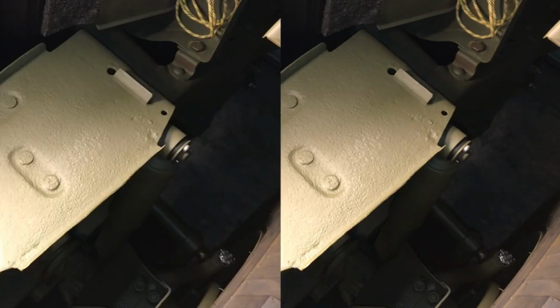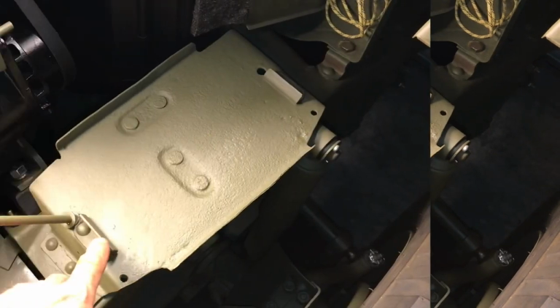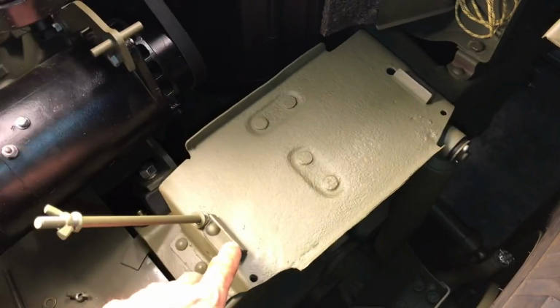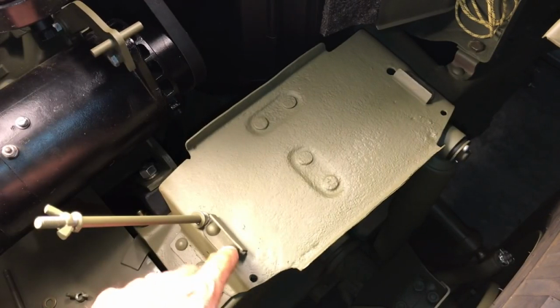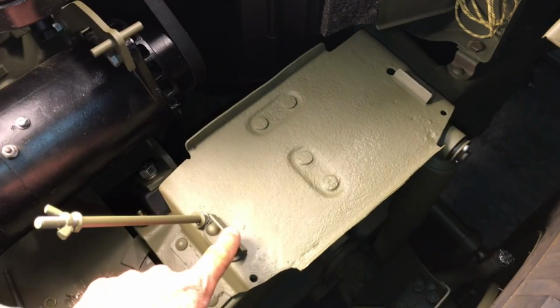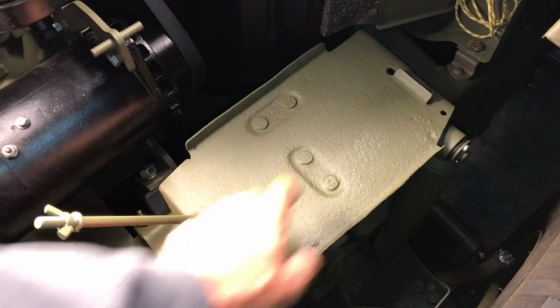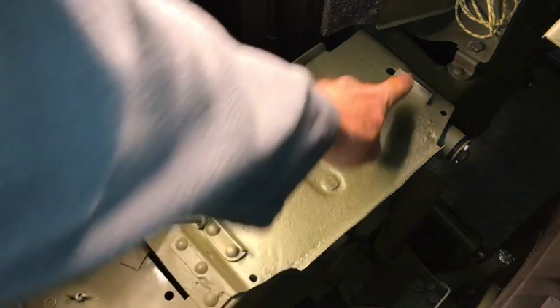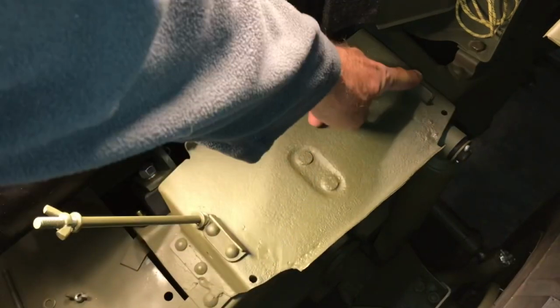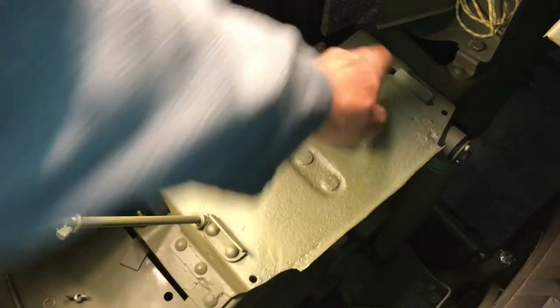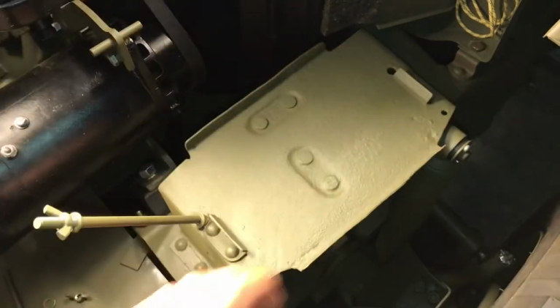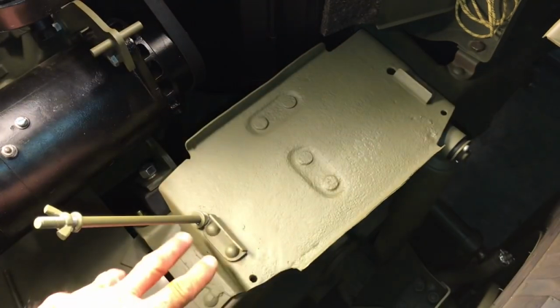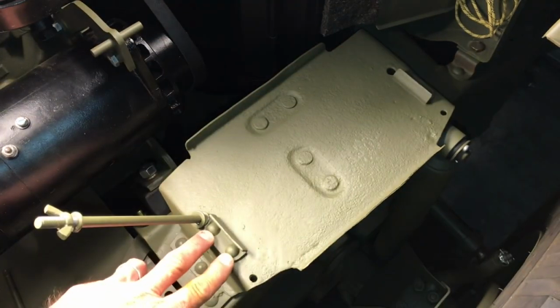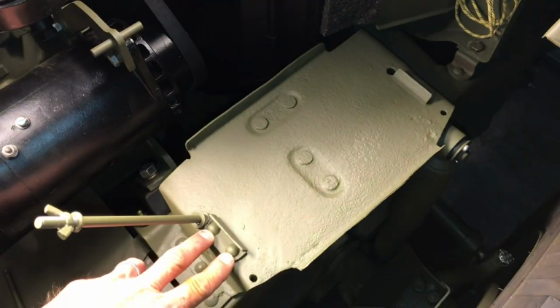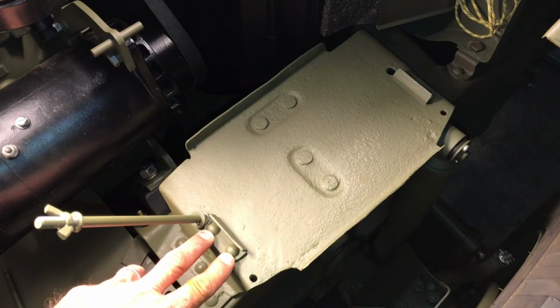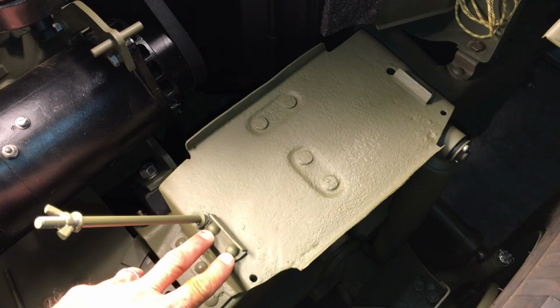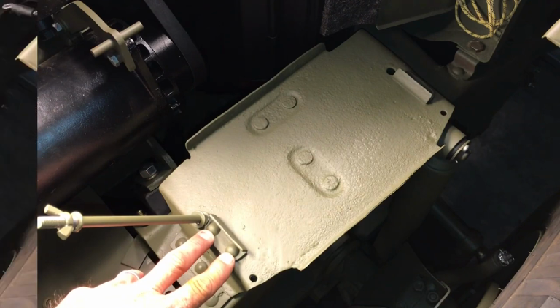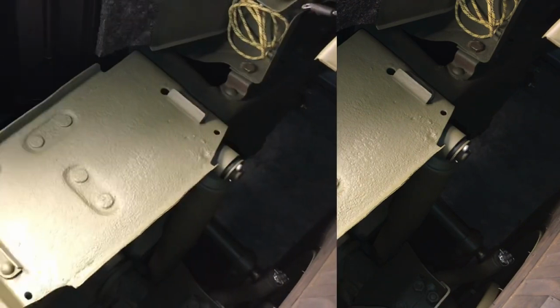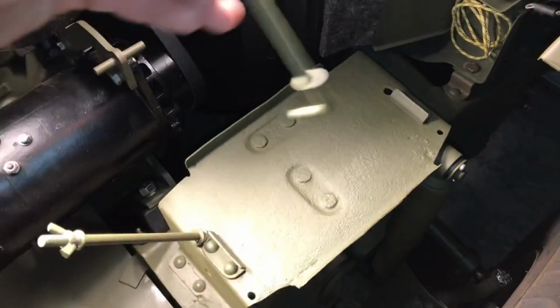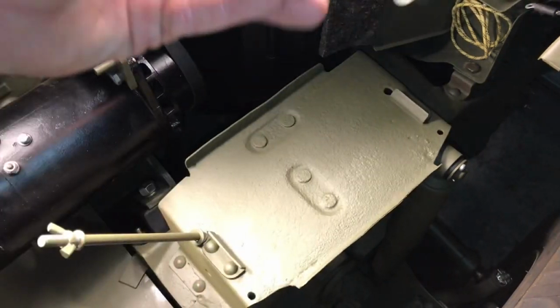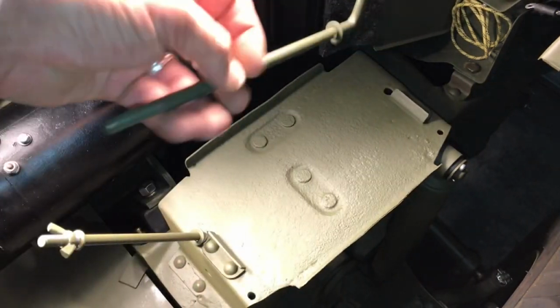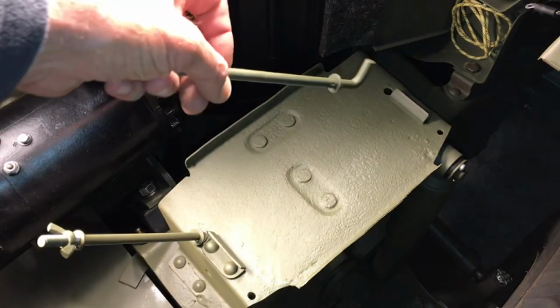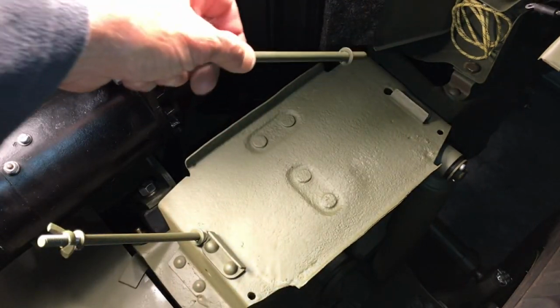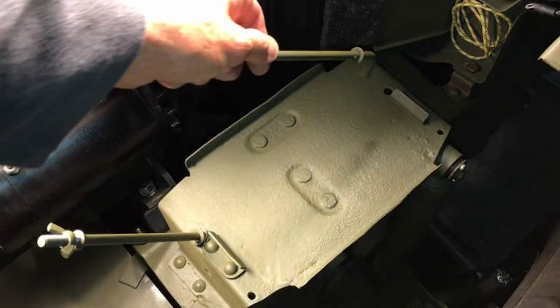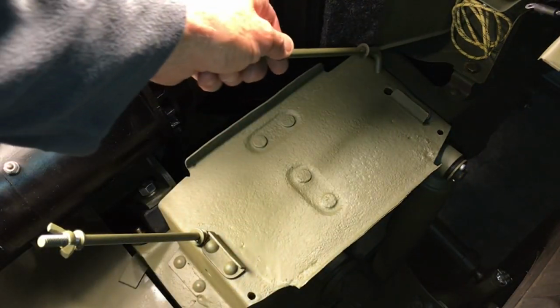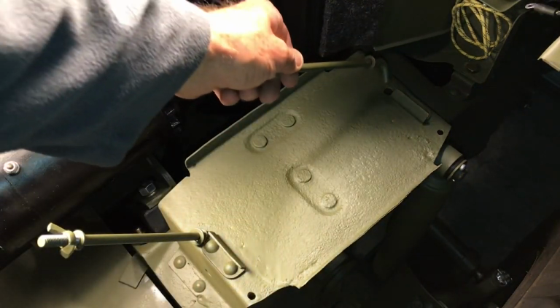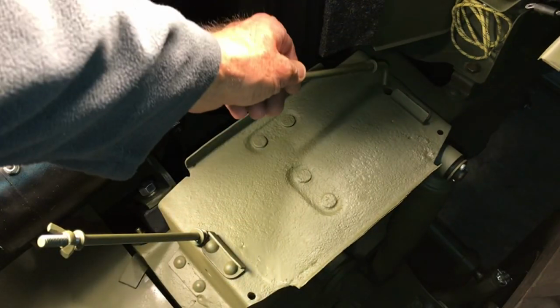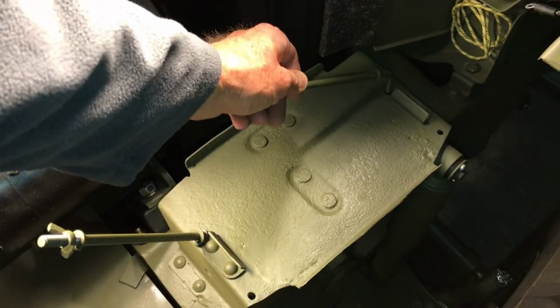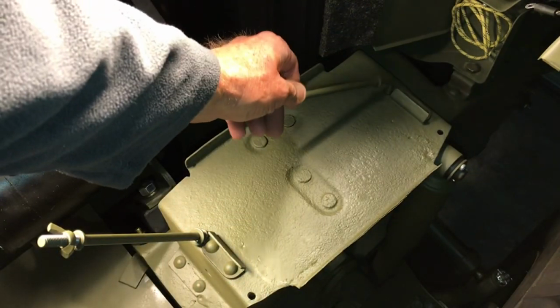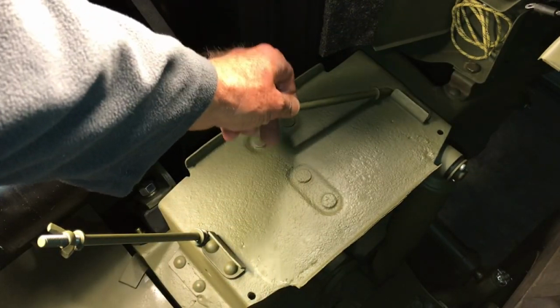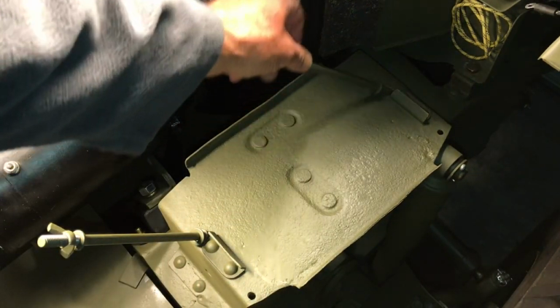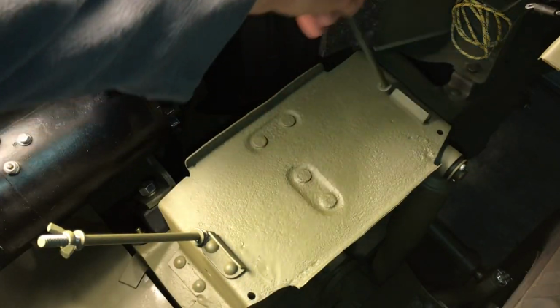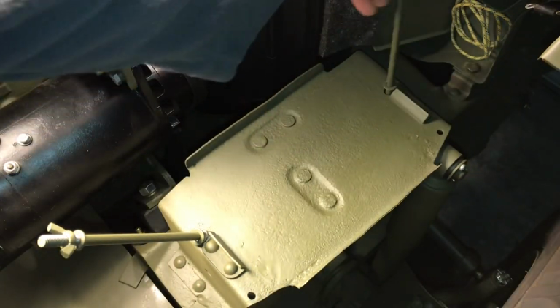On the battery tray there are two stops that are riveted into the top of the tray. I'll go ahead and show you before I install the battery where the other J bolt goes.